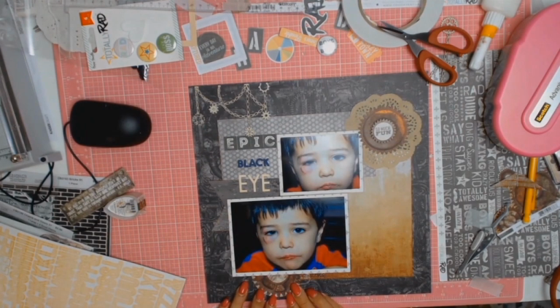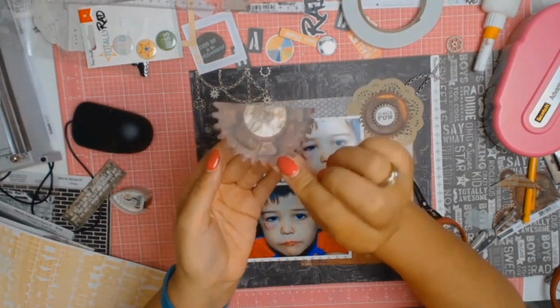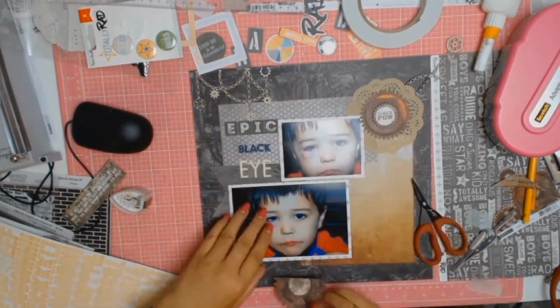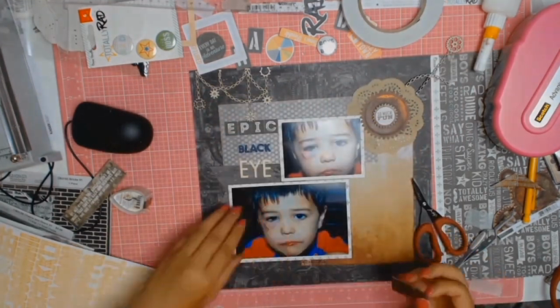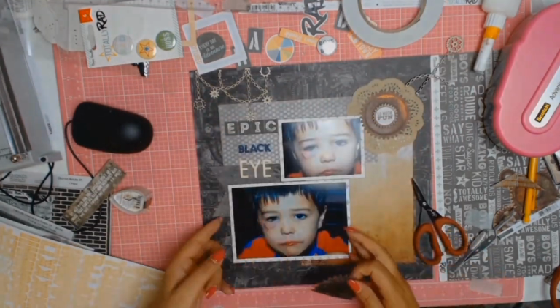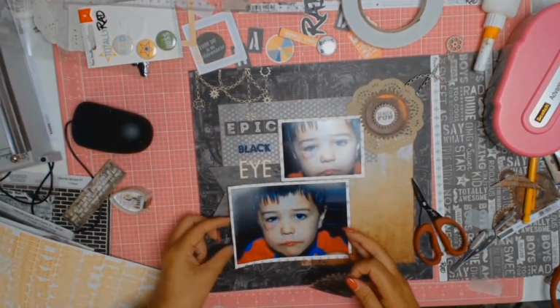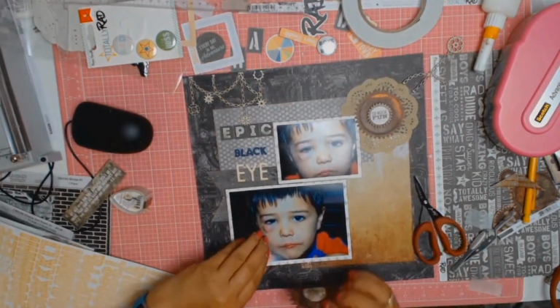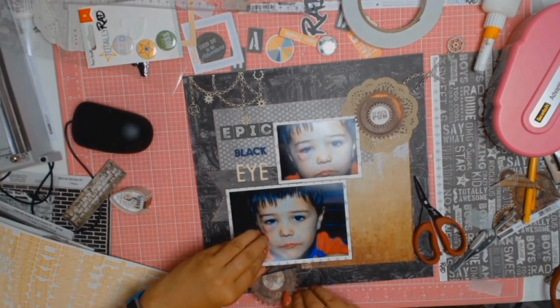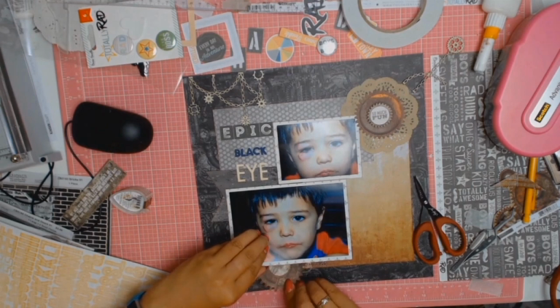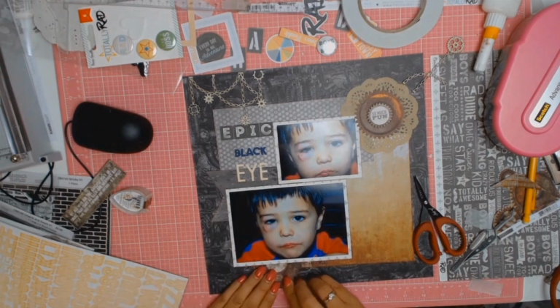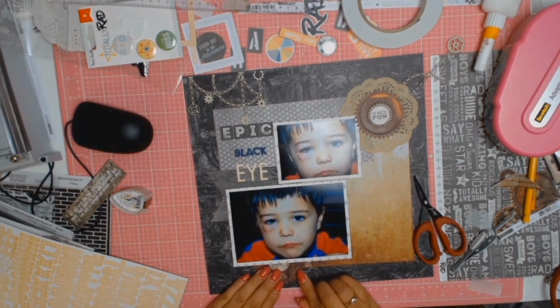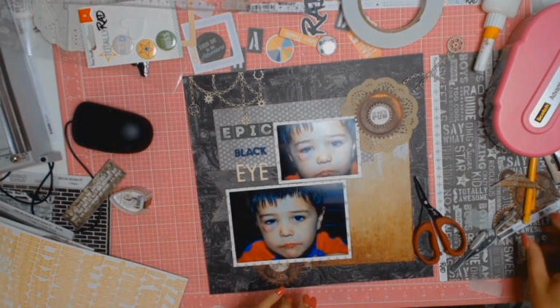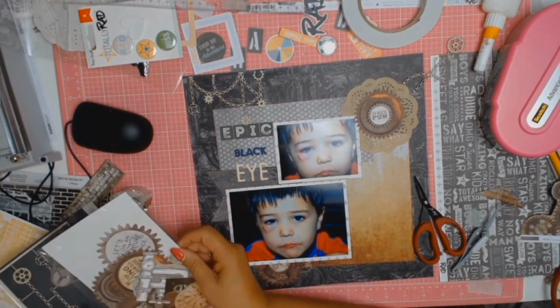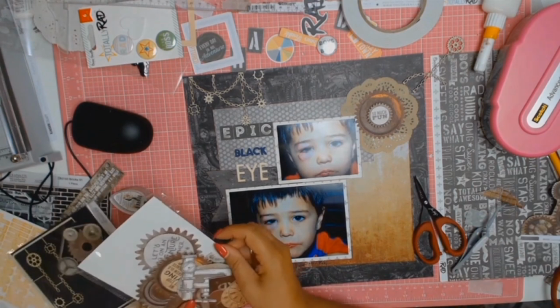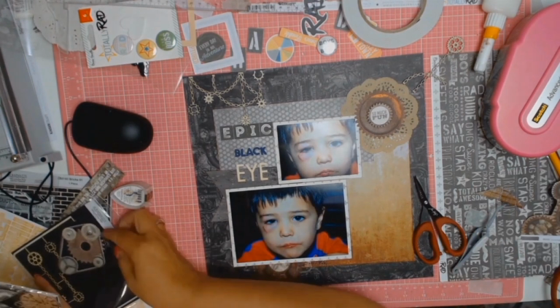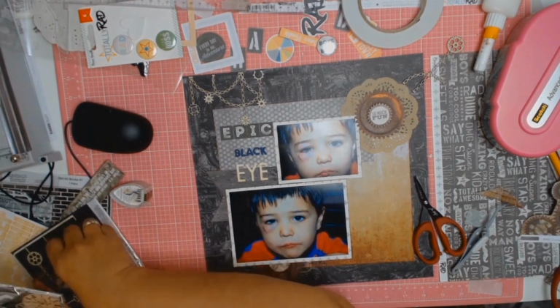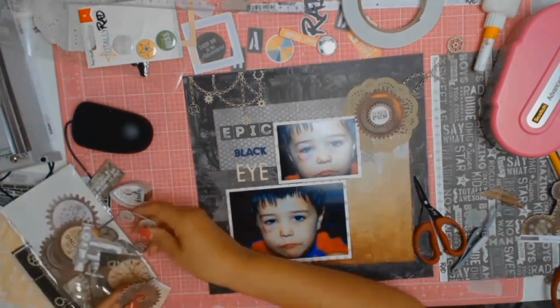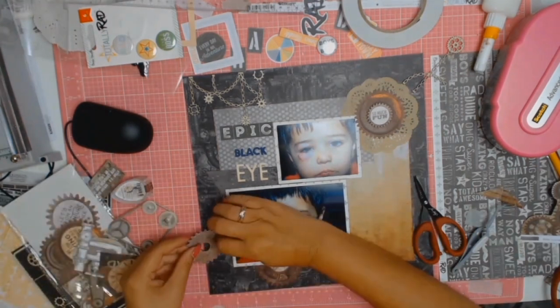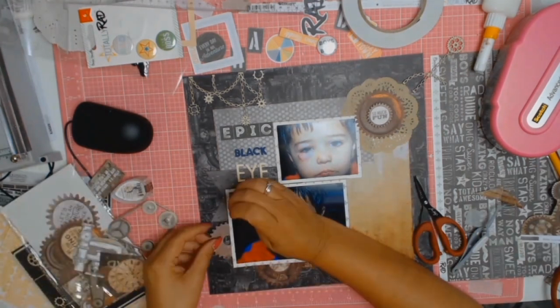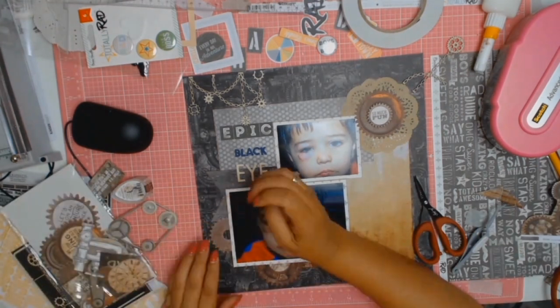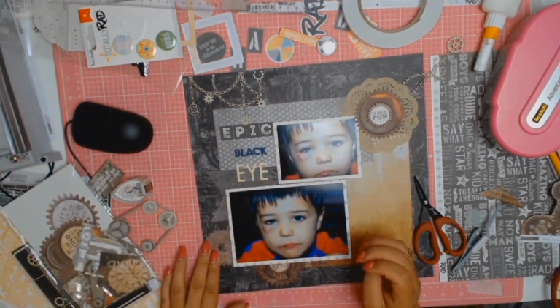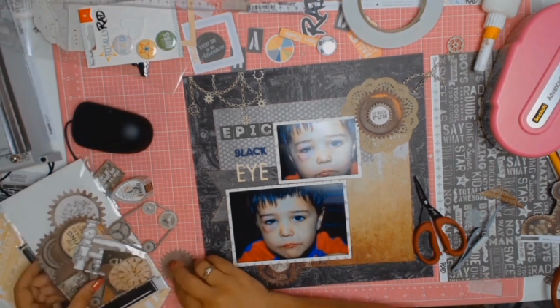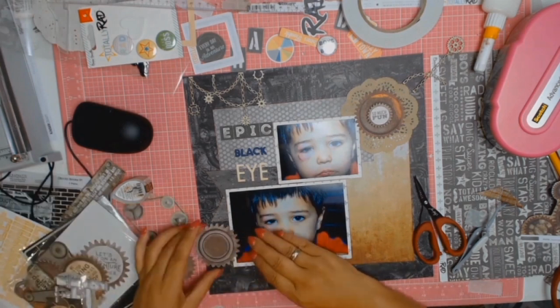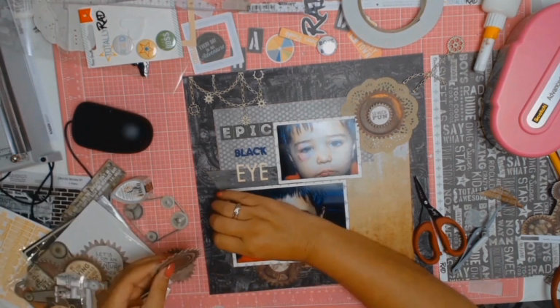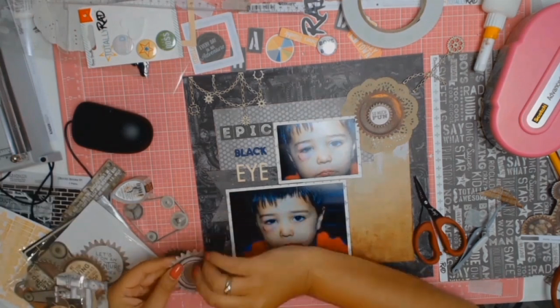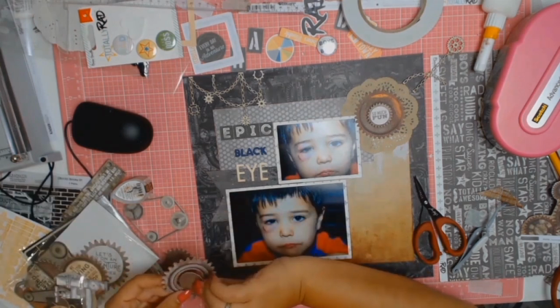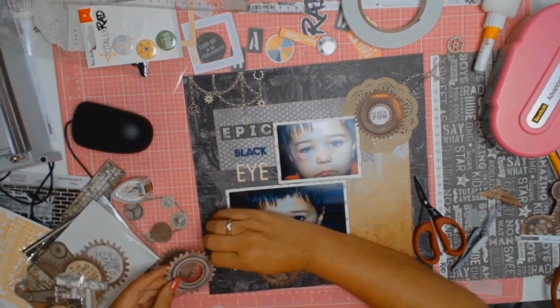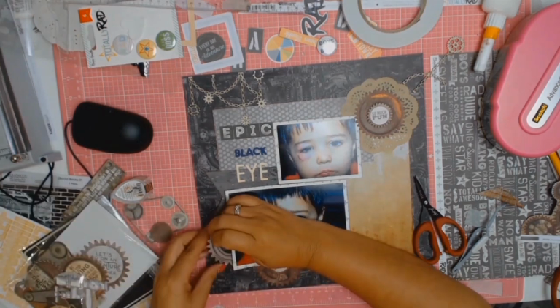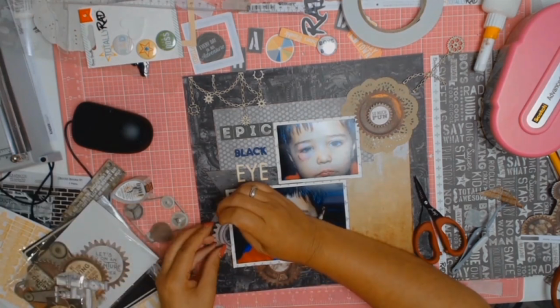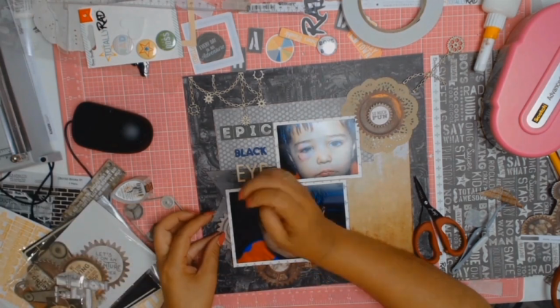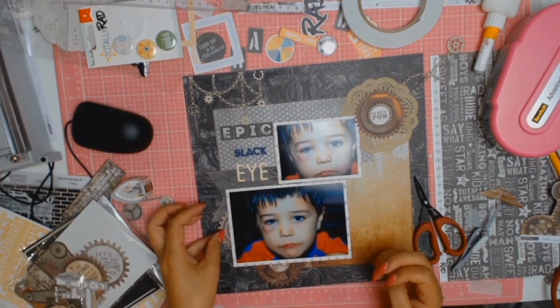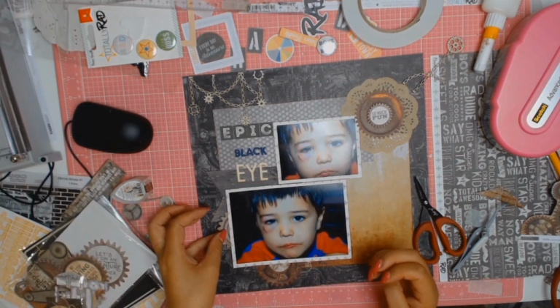I'm just playing with the ephemera from the Factory 42 collection. It's got some gorgeous gears and mechanical elements in lovely colours — grays and rusty tones — which just brings everything together so nicely.